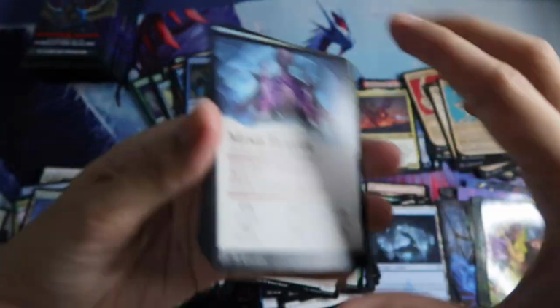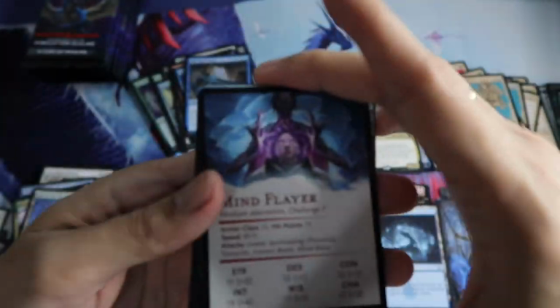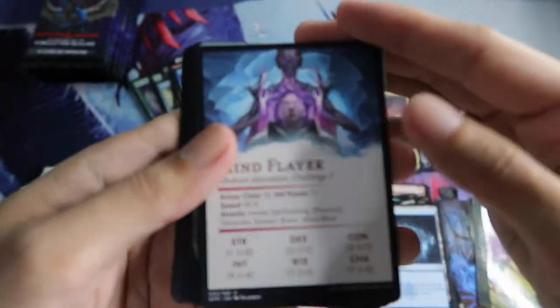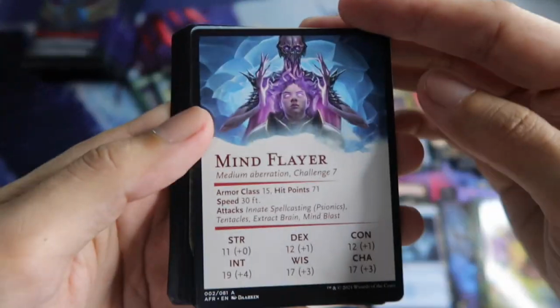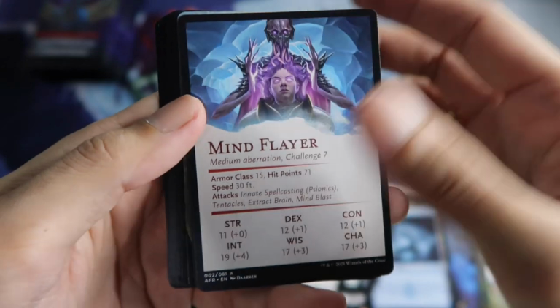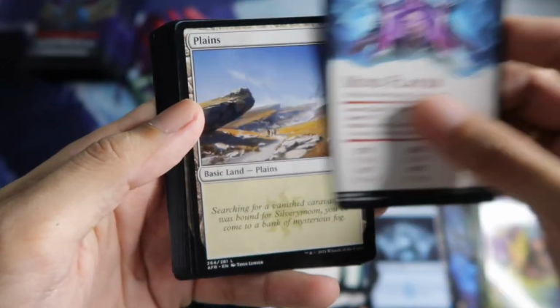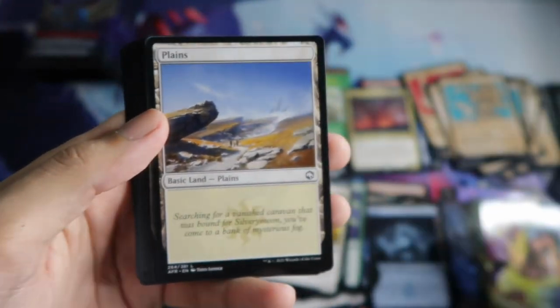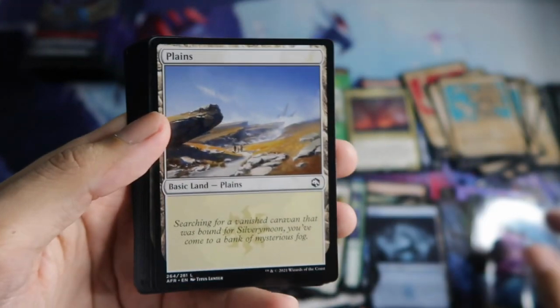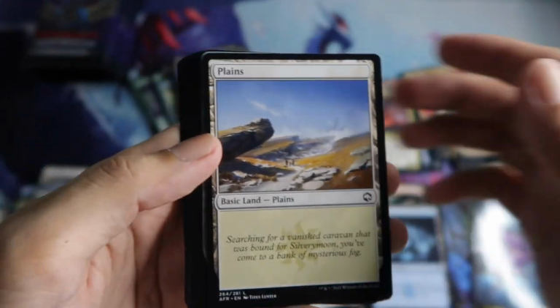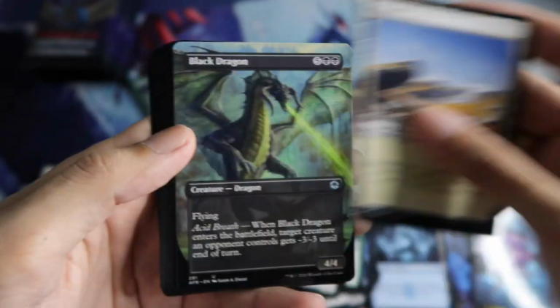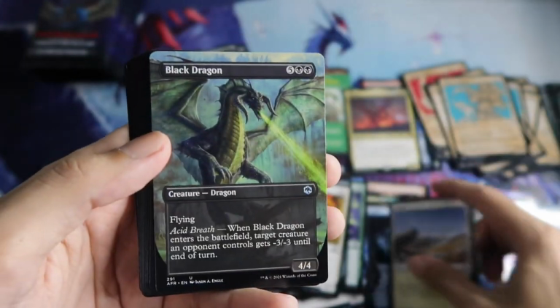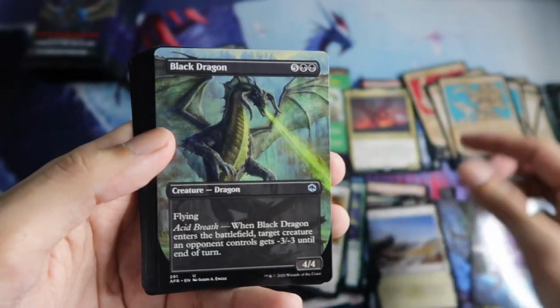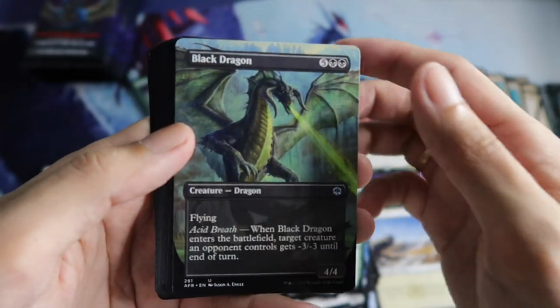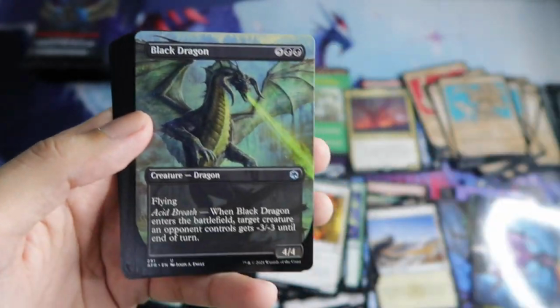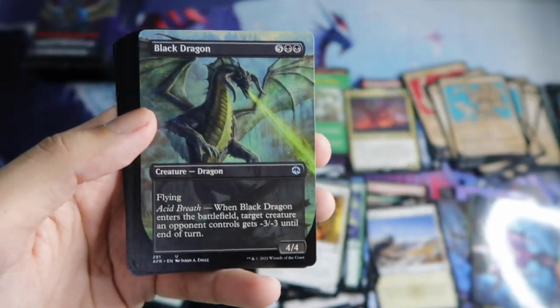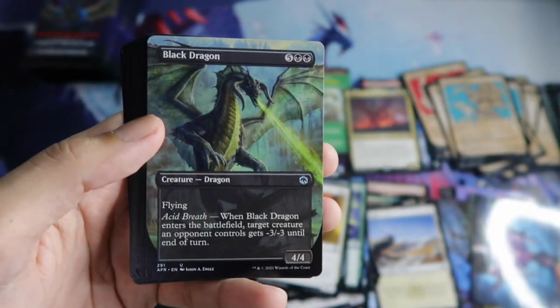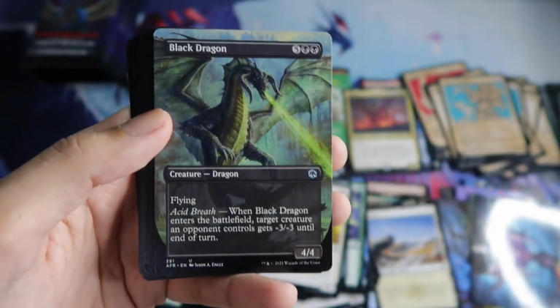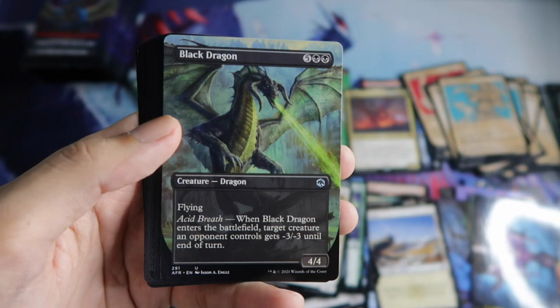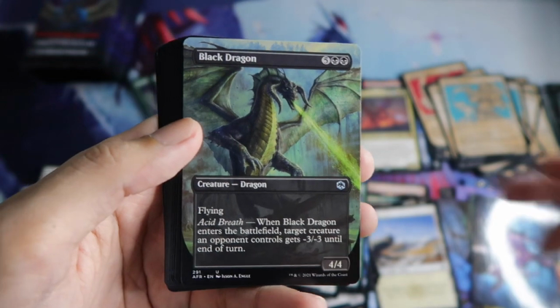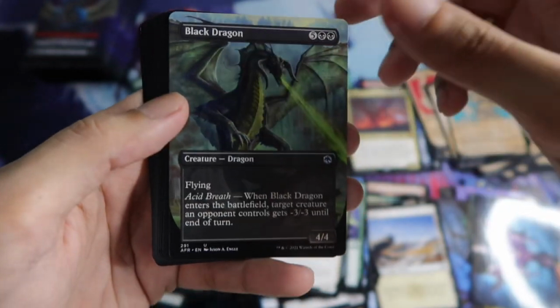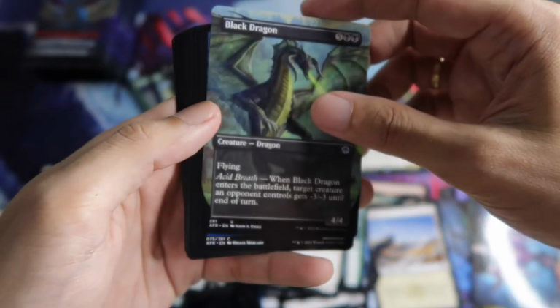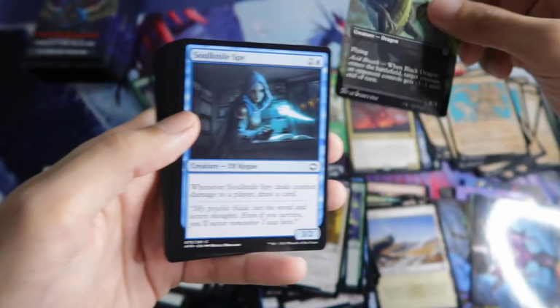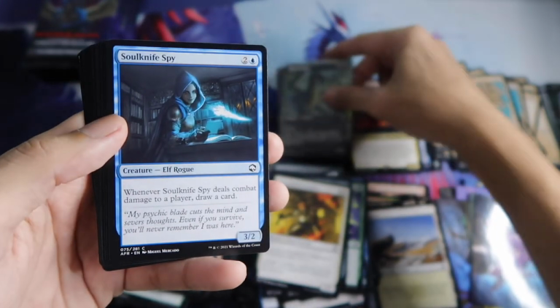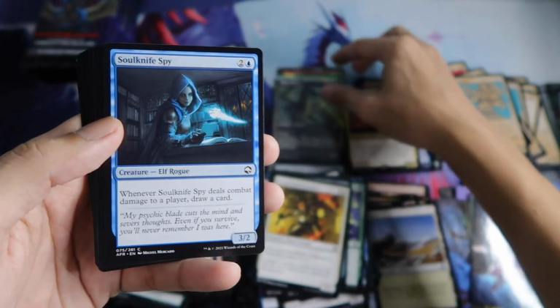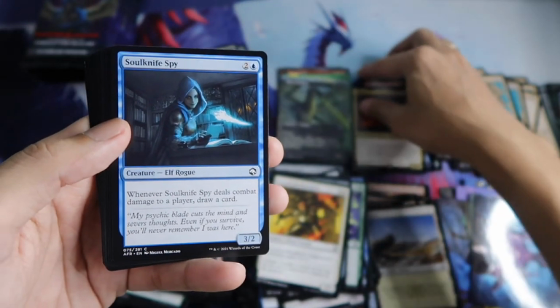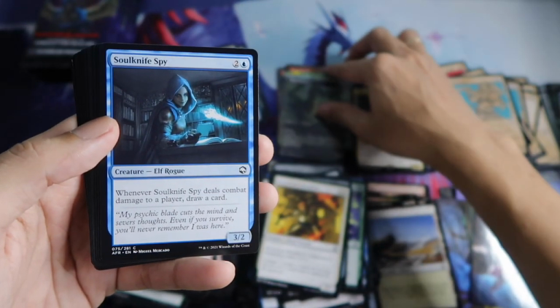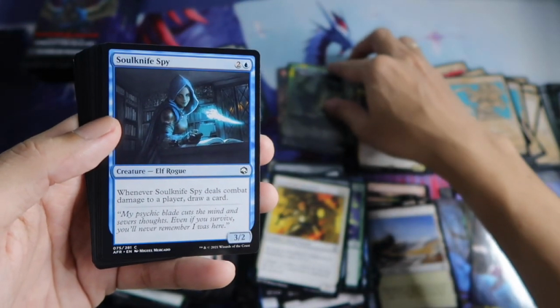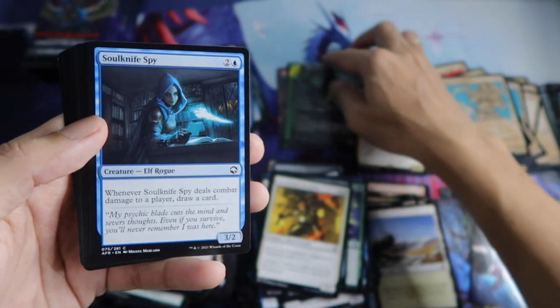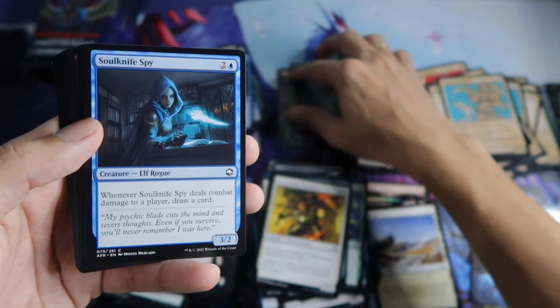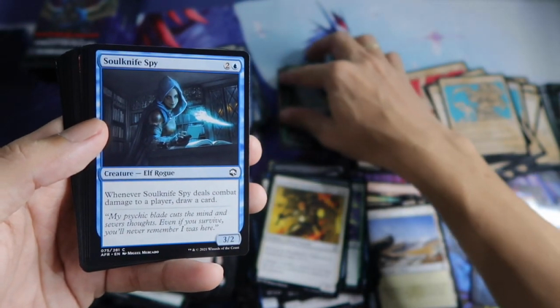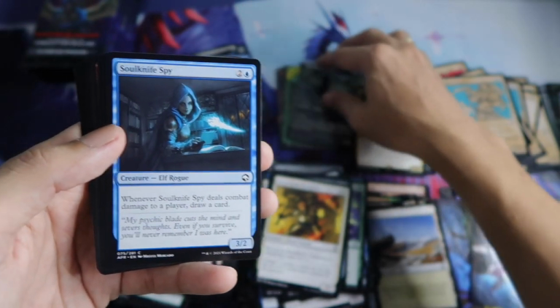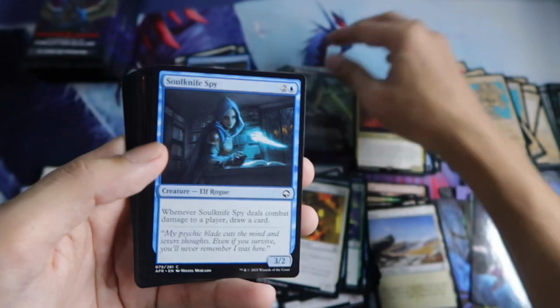This is Mind Flayer Heart. Then a Black Dragon, Black Dragon in Borderless — nice.